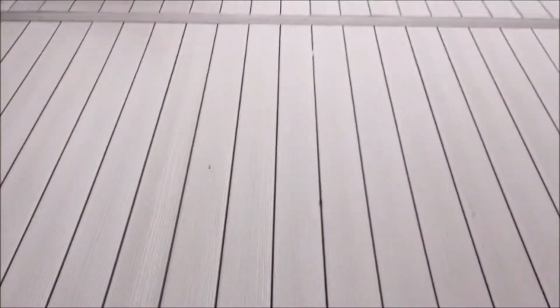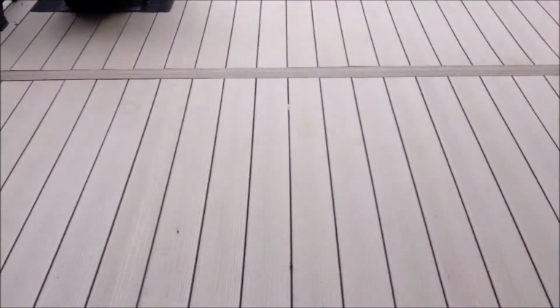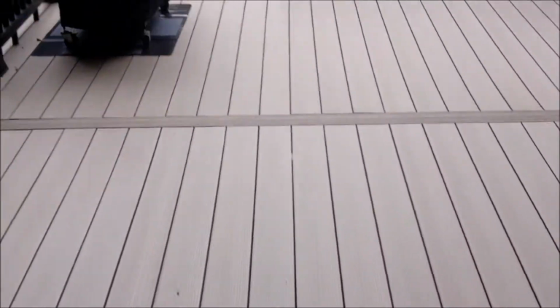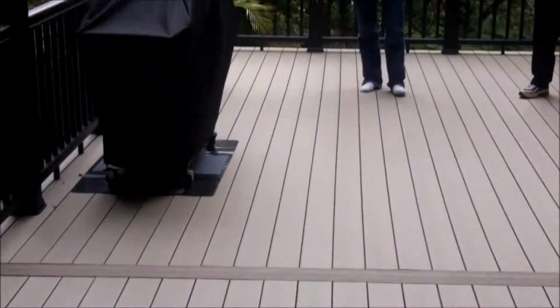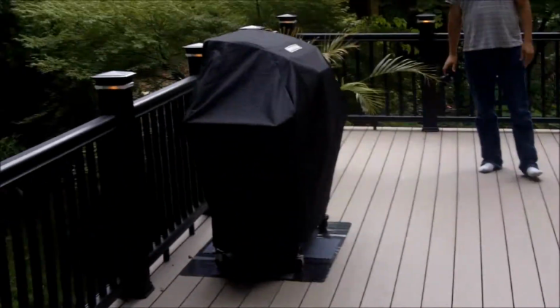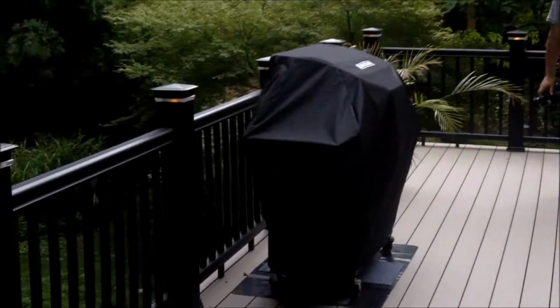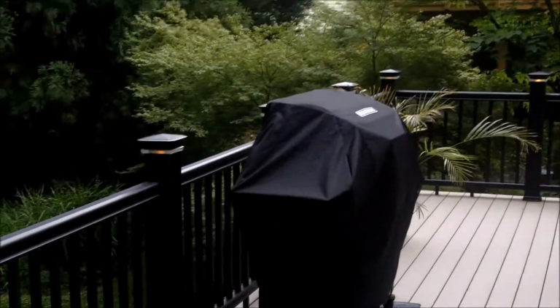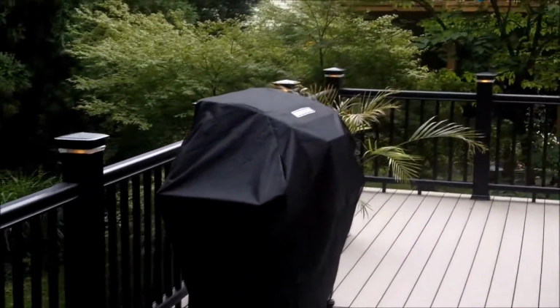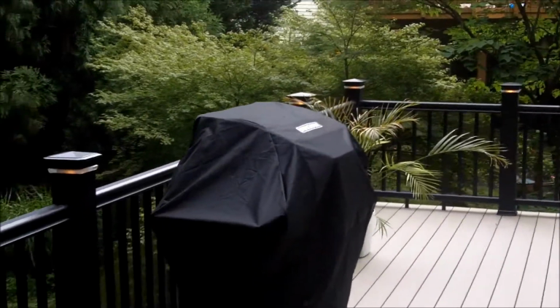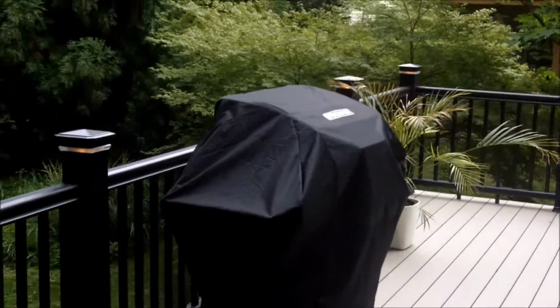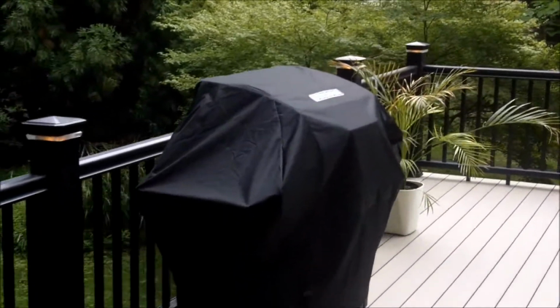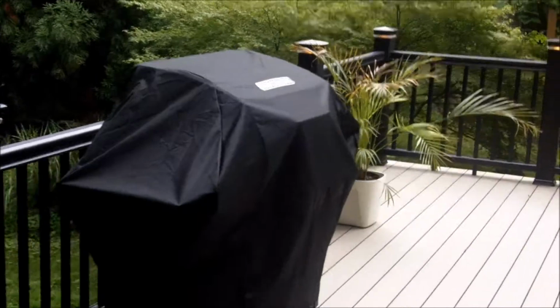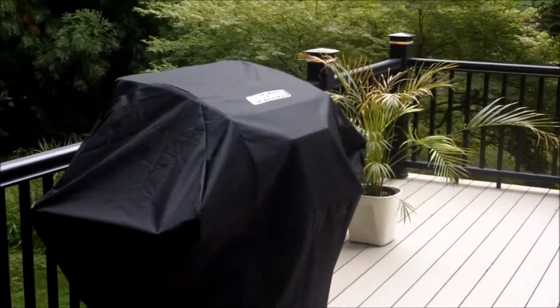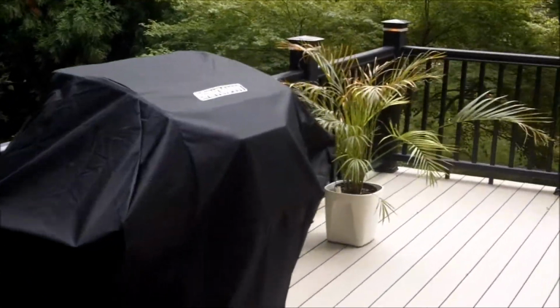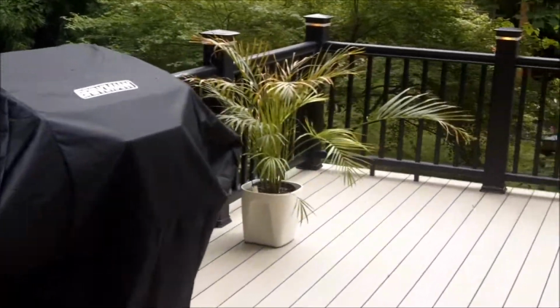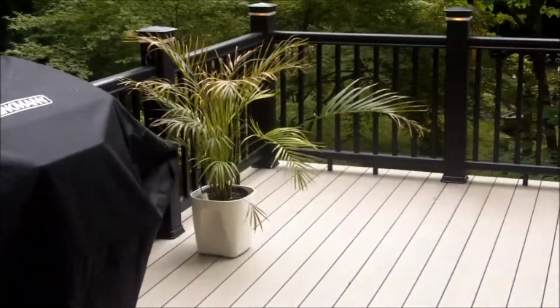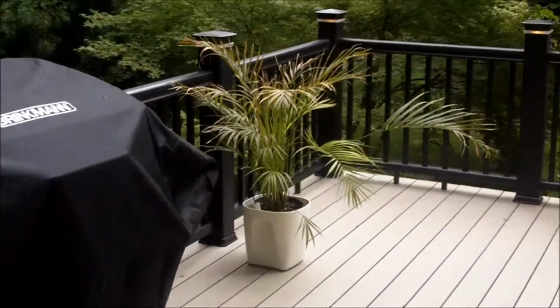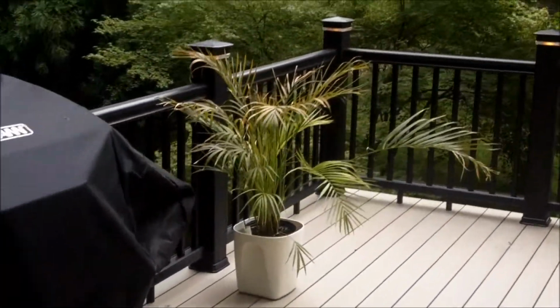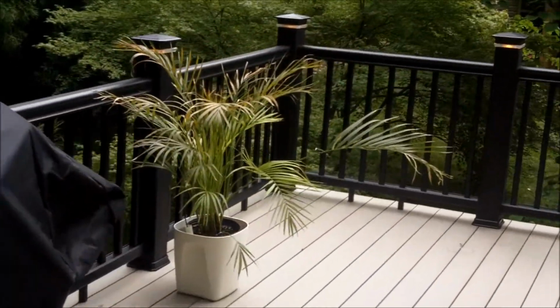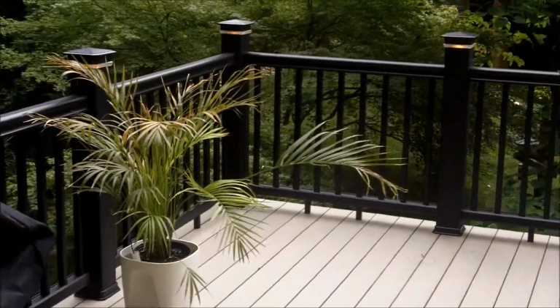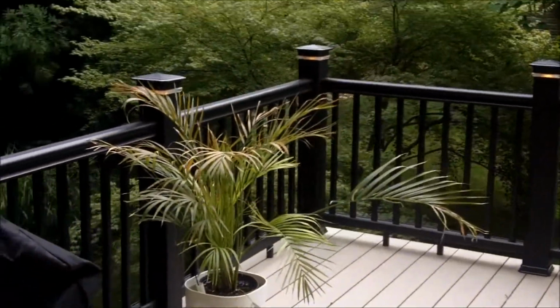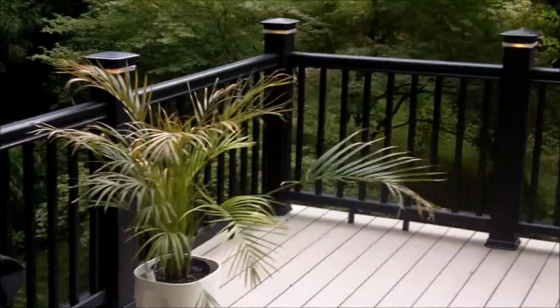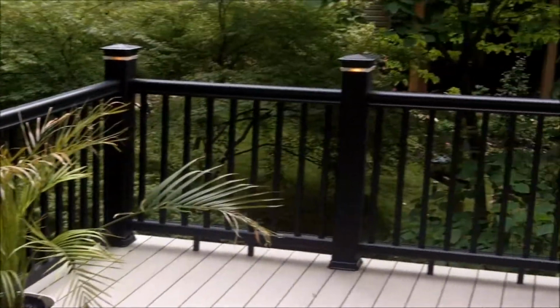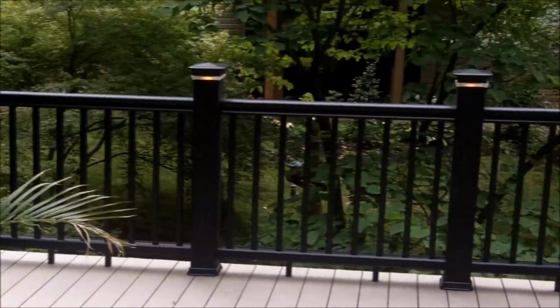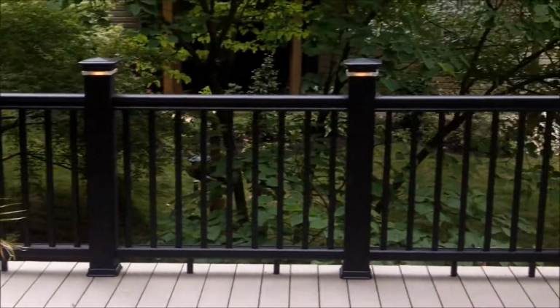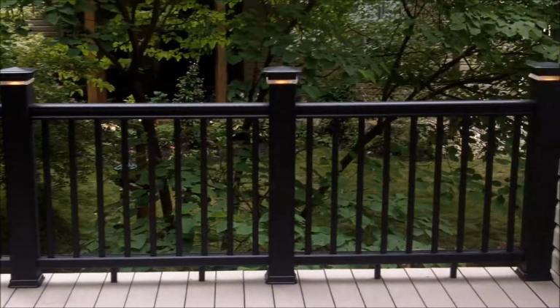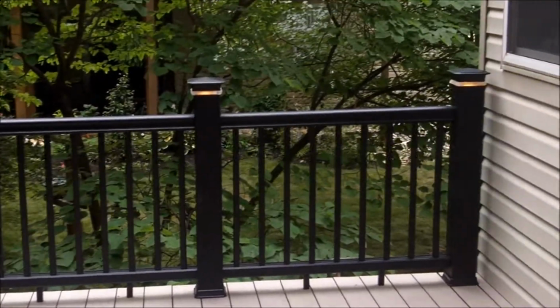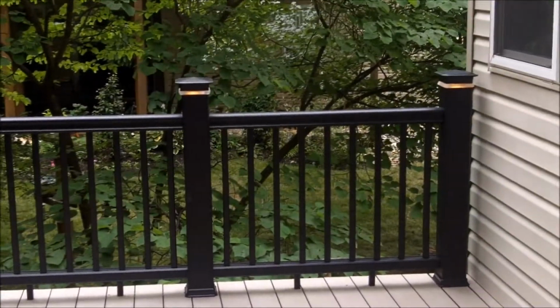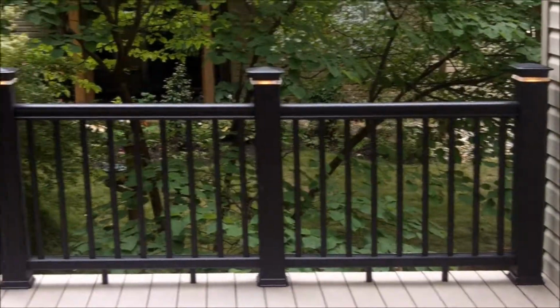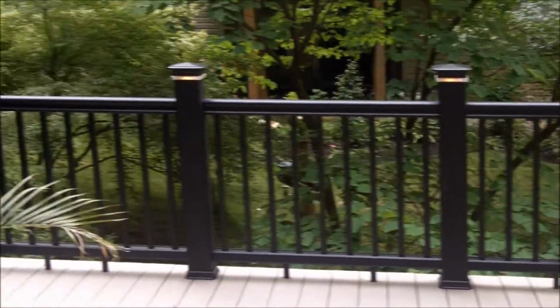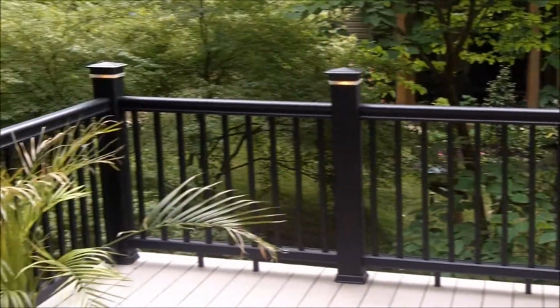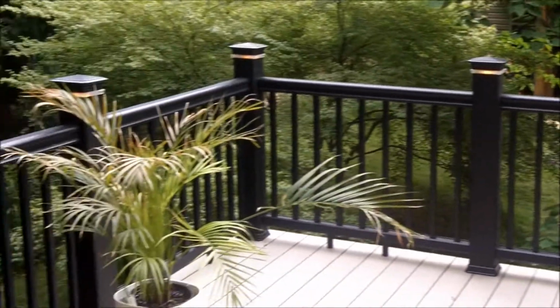As you can see down here, they've got the barbecue out here. We put this job together in about a week to ten days, got all the permits, got it all finaled out.